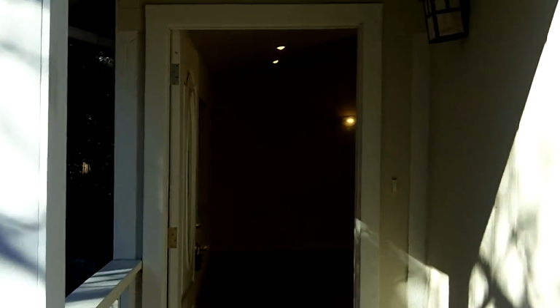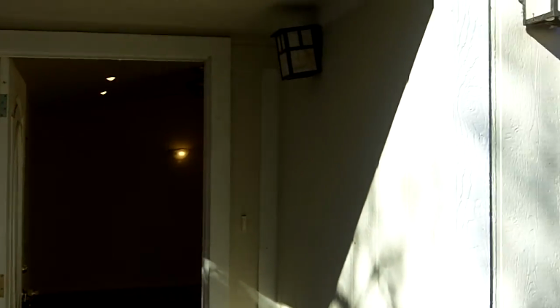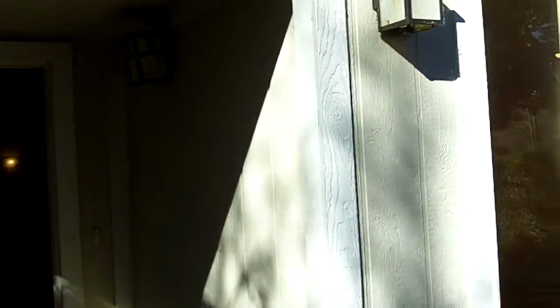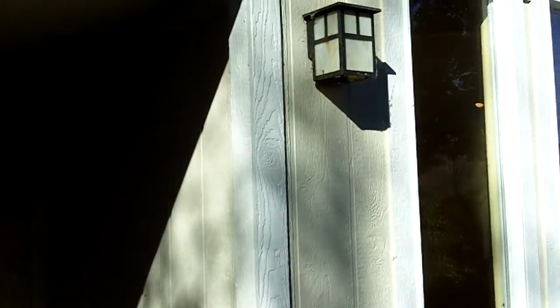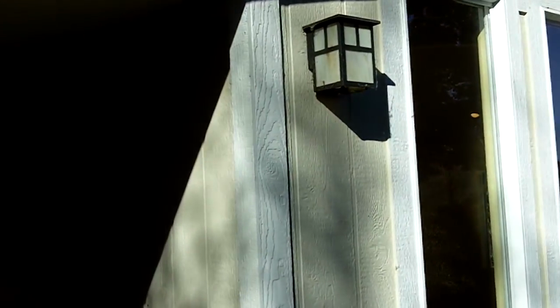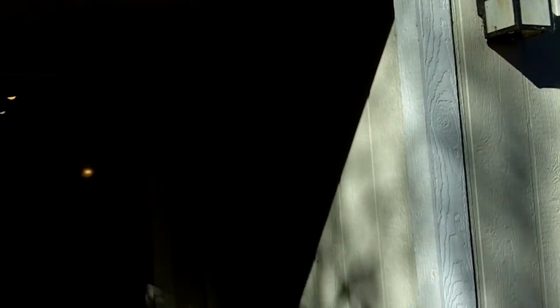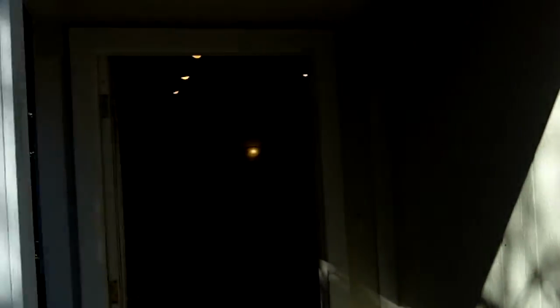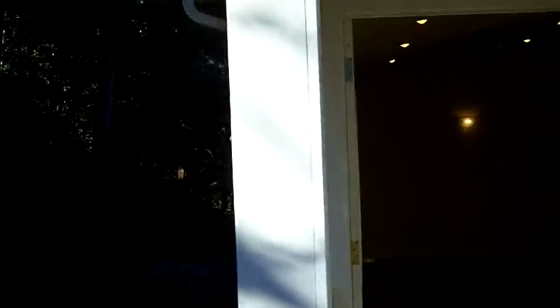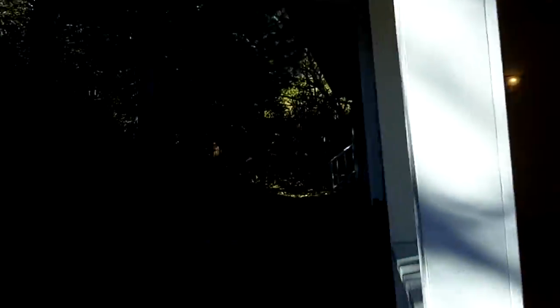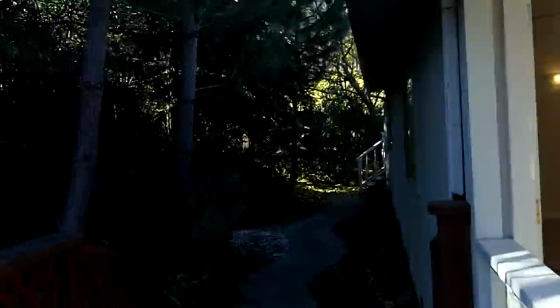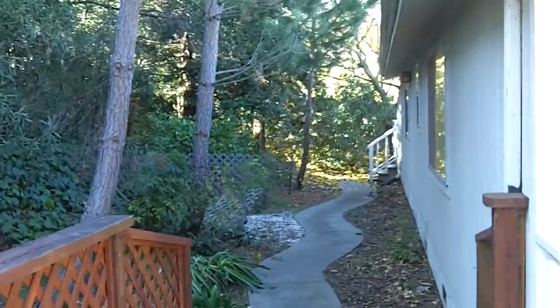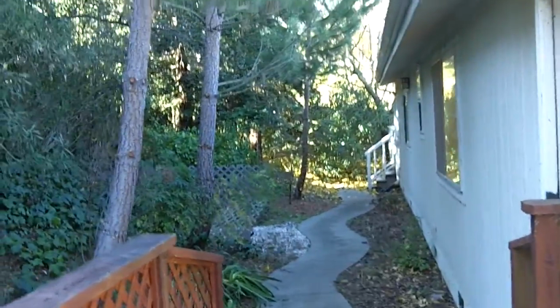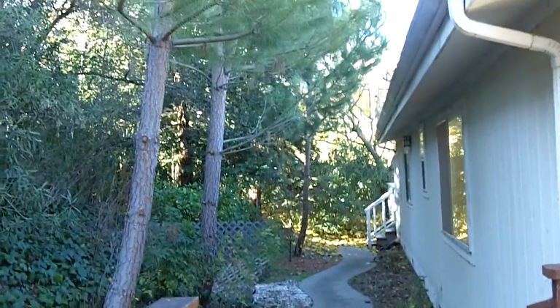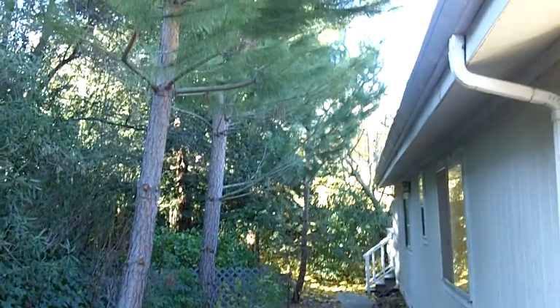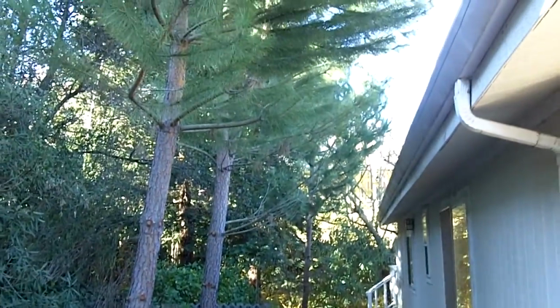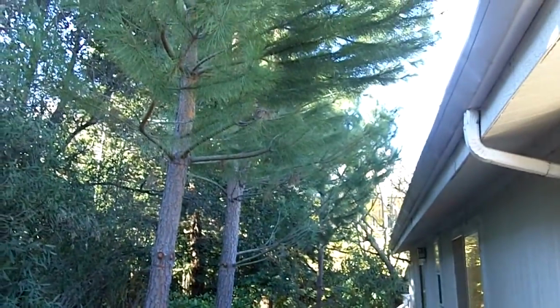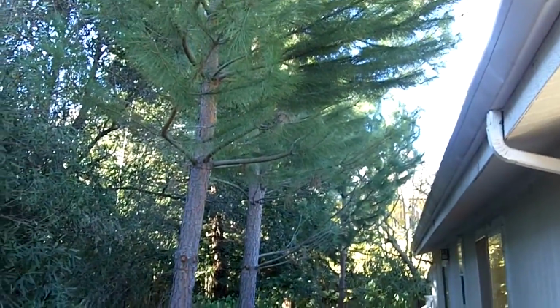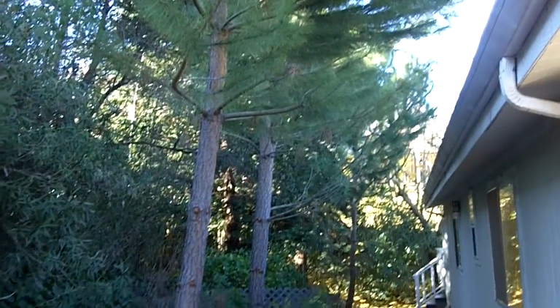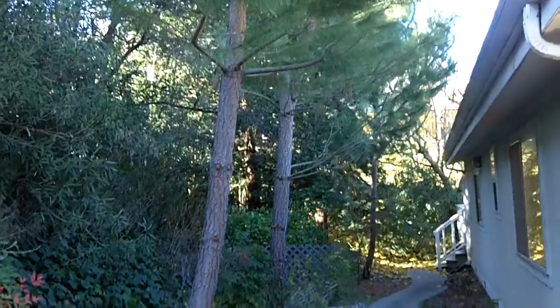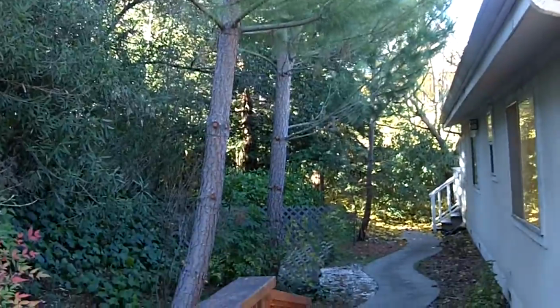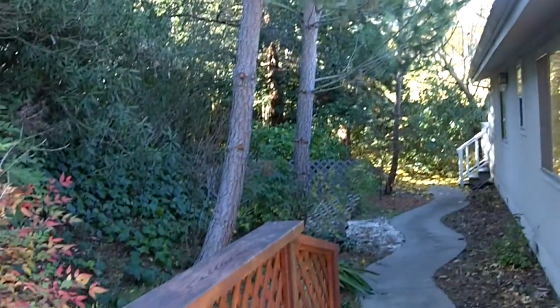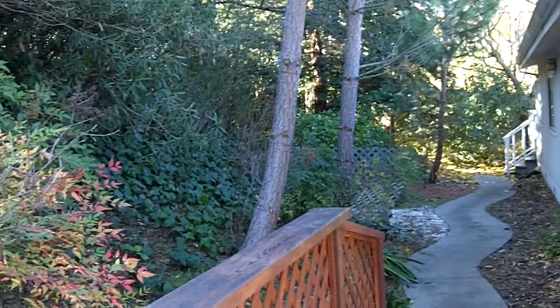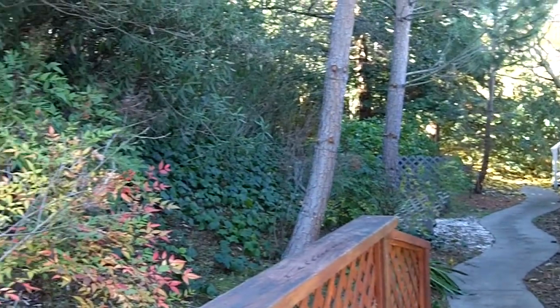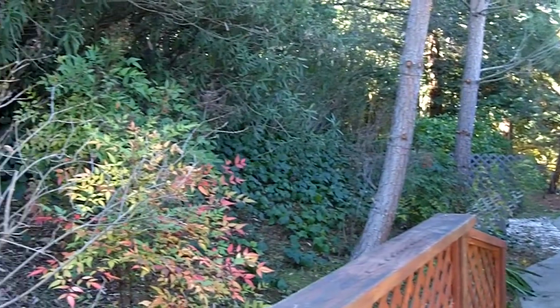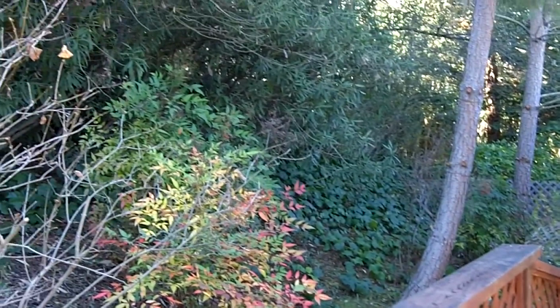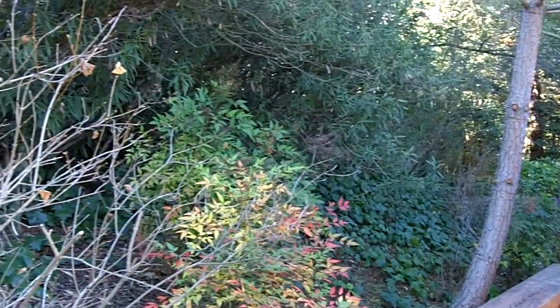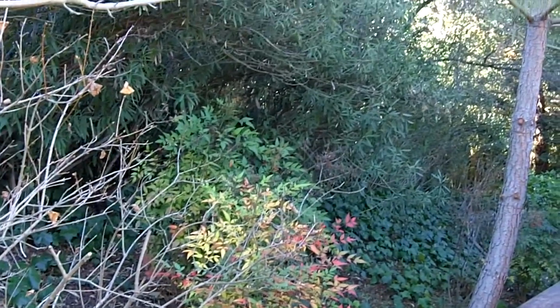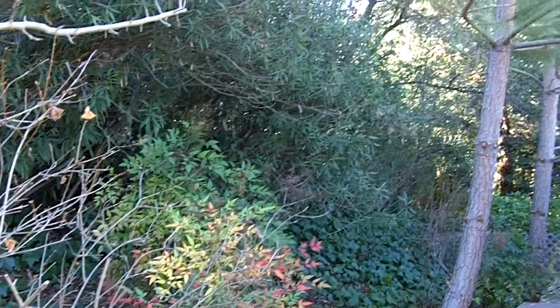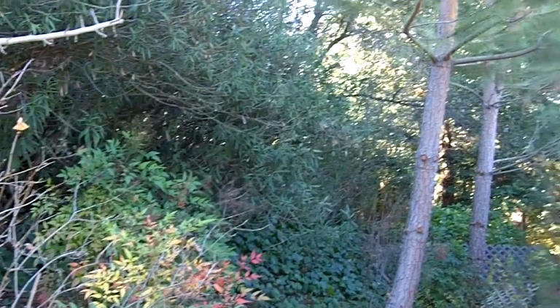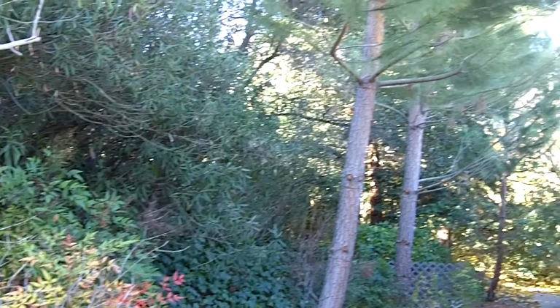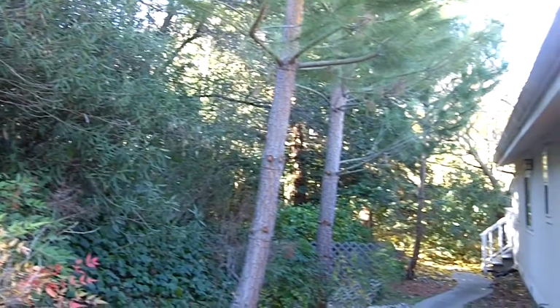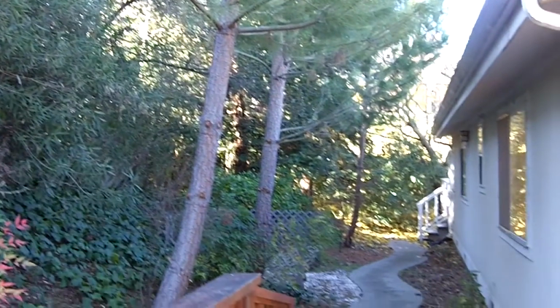Here's the front of the house. This is a really nice side yard with a park-like setting. The property sits on a quarter of an acre. It's really beautiful — it makes you feel like you're away on vacation or something.